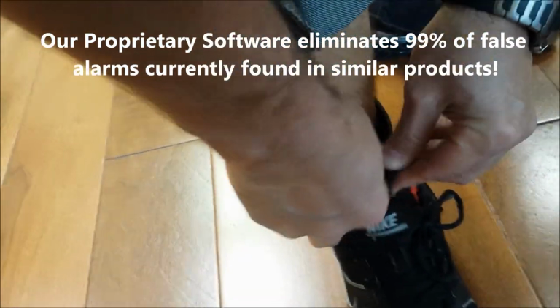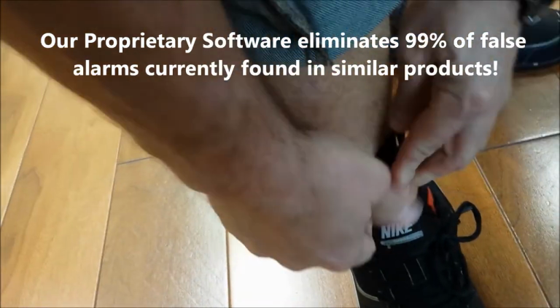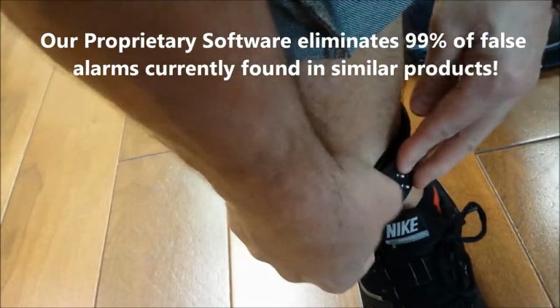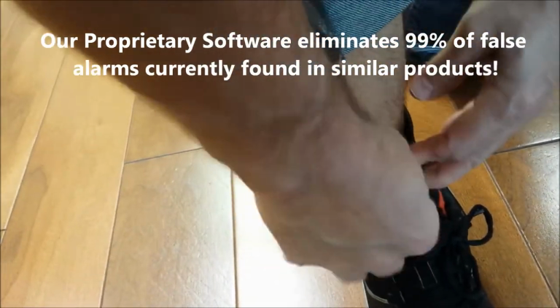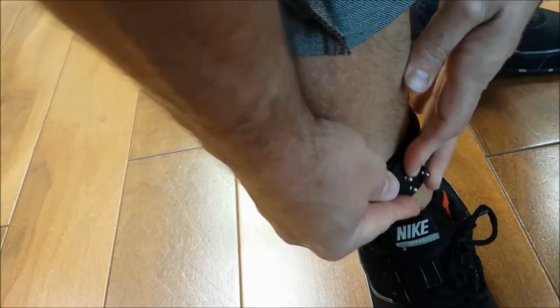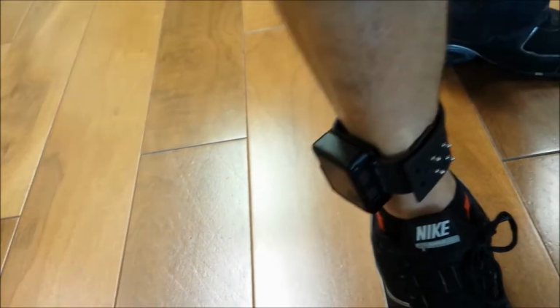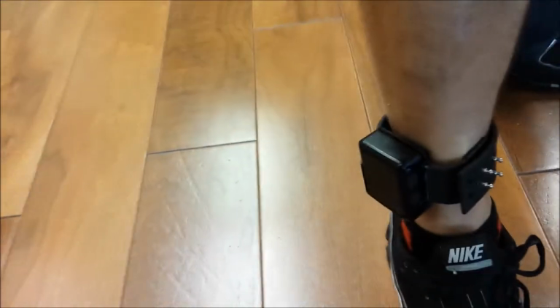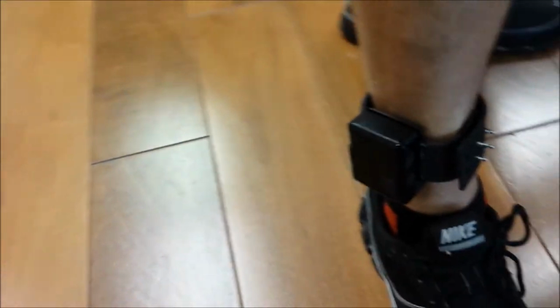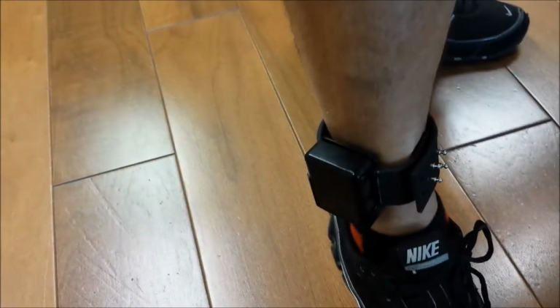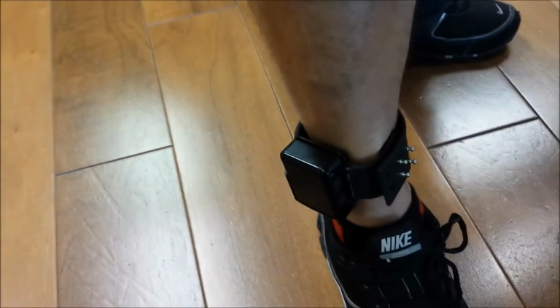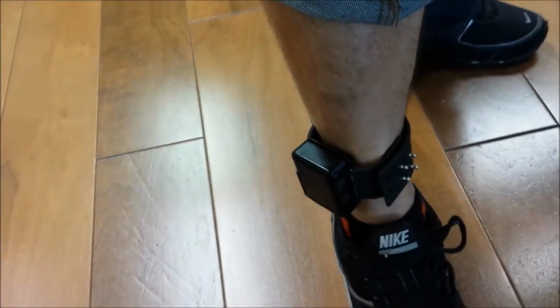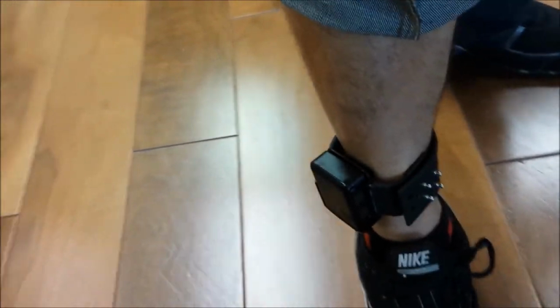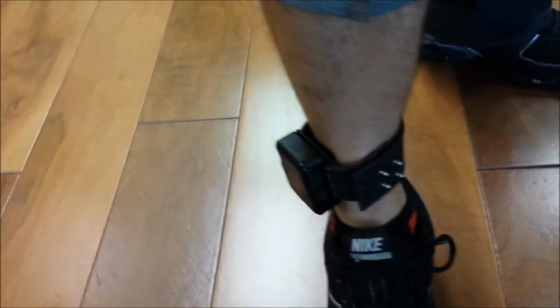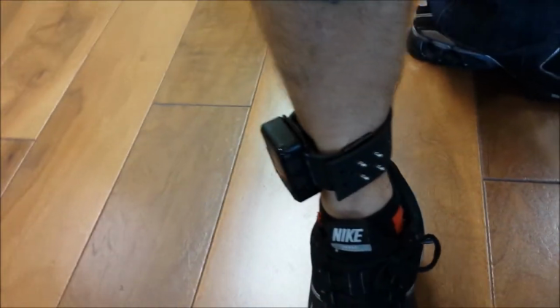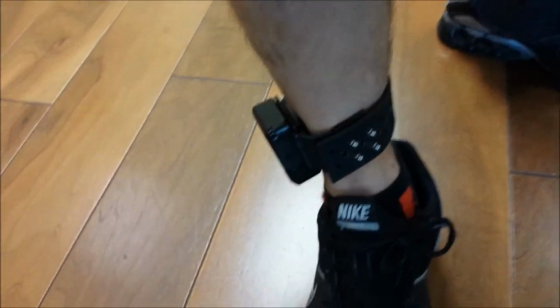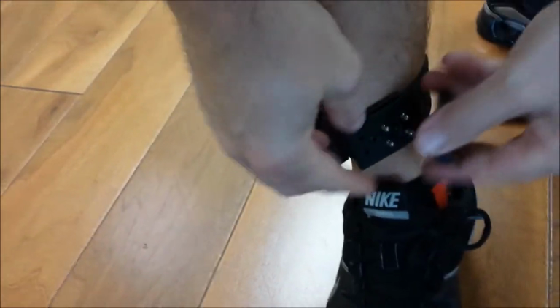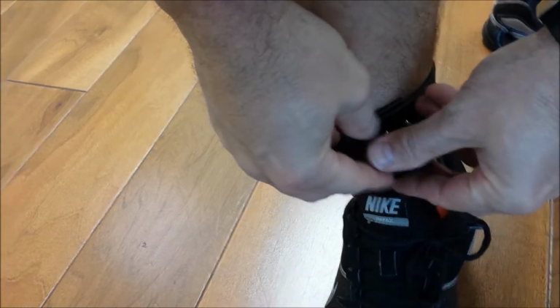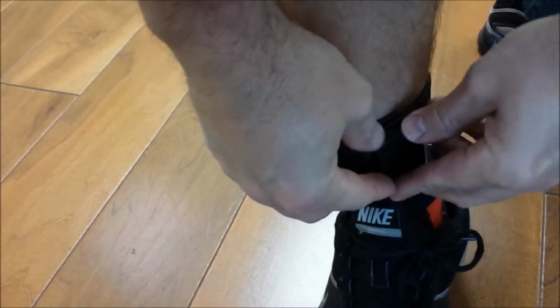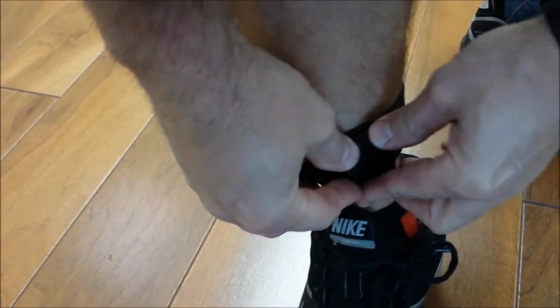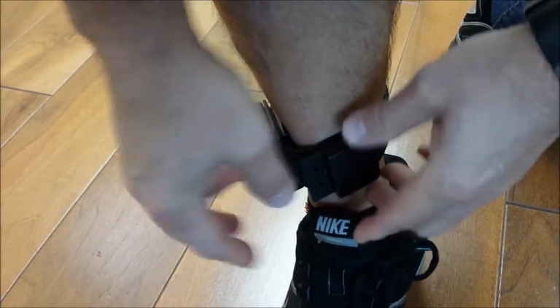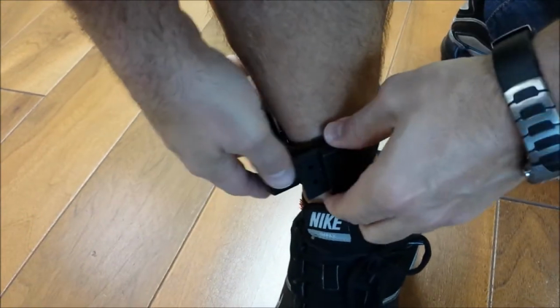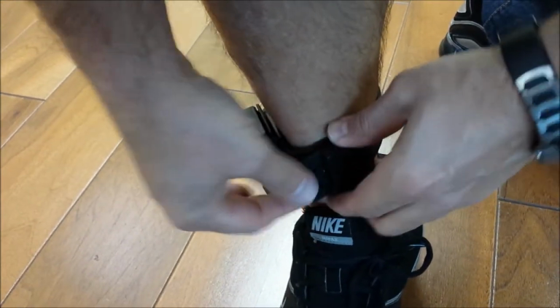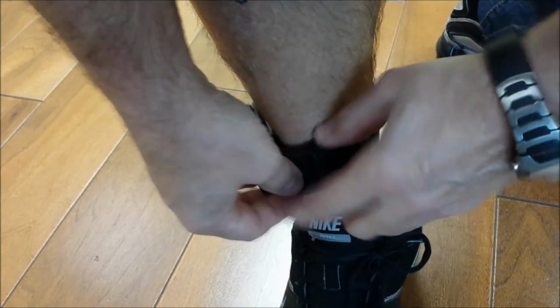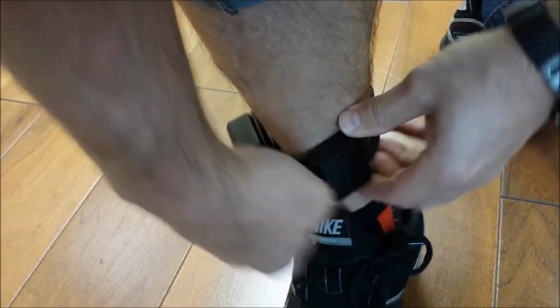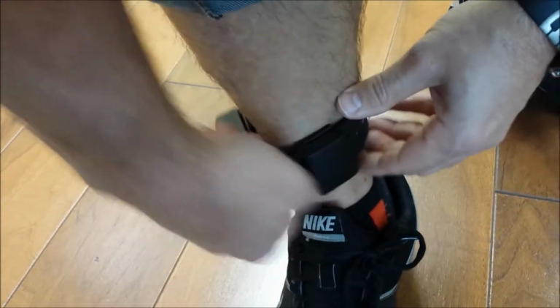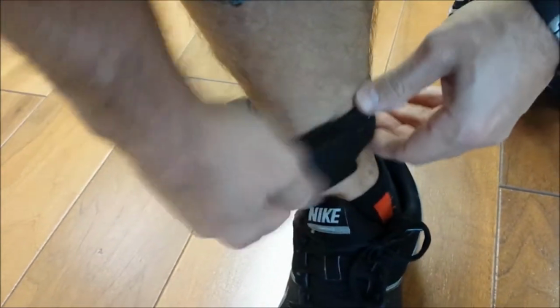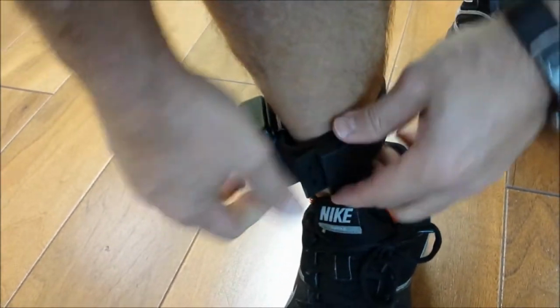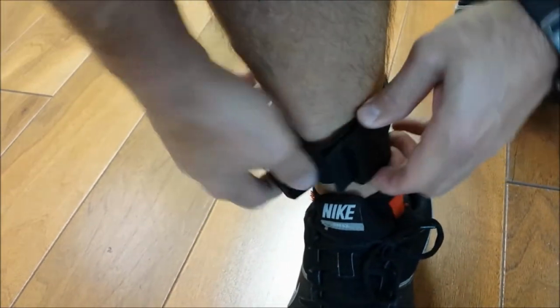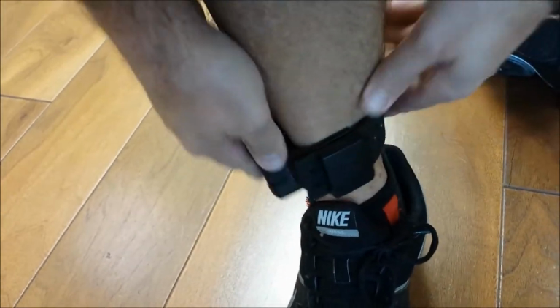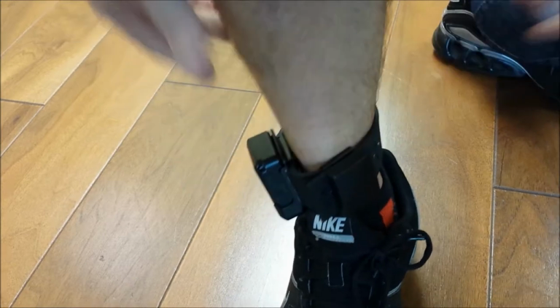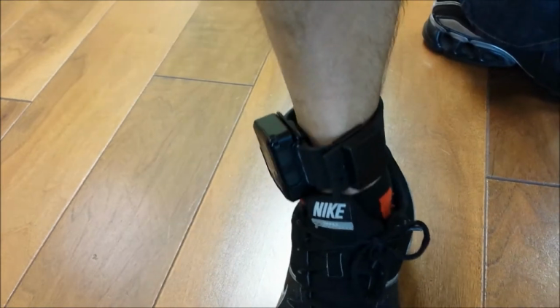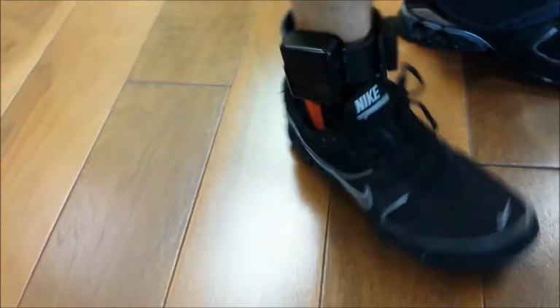It attaches just like that, and then we put the locking mechanism on it. And there you have it.